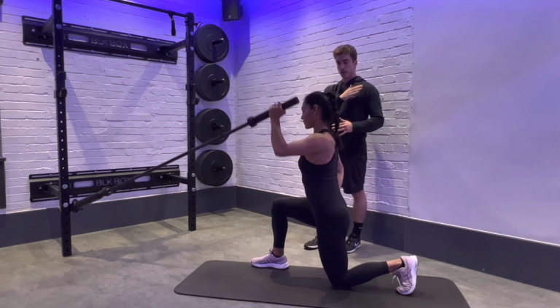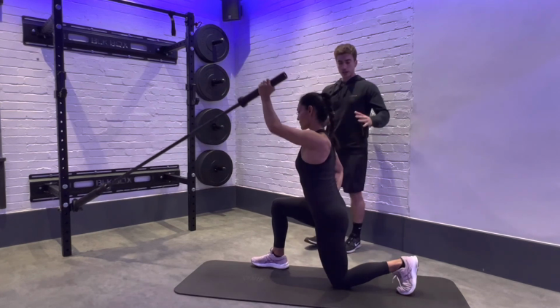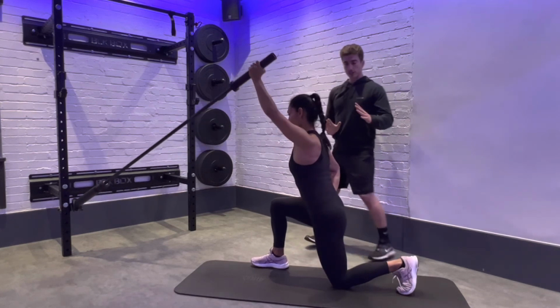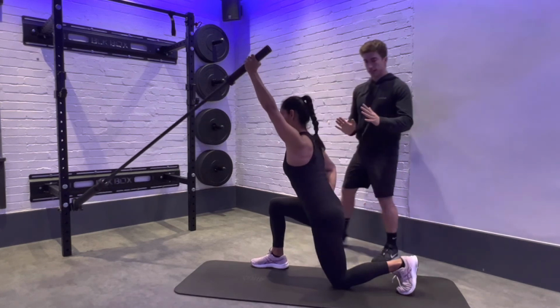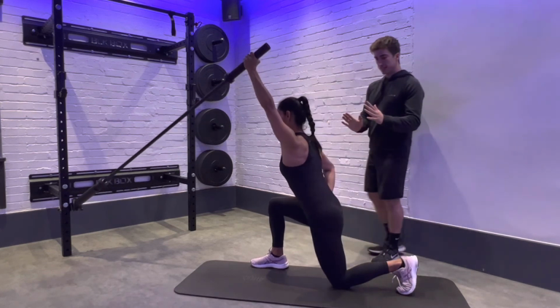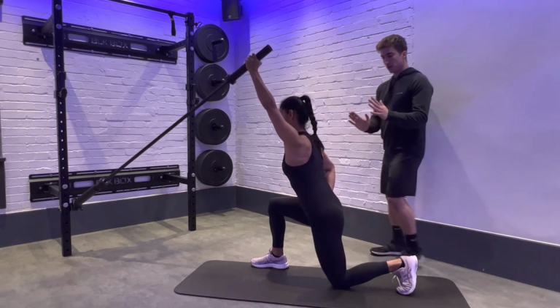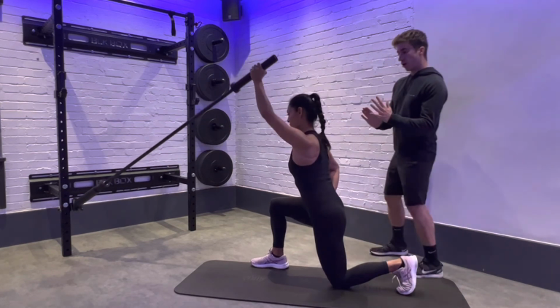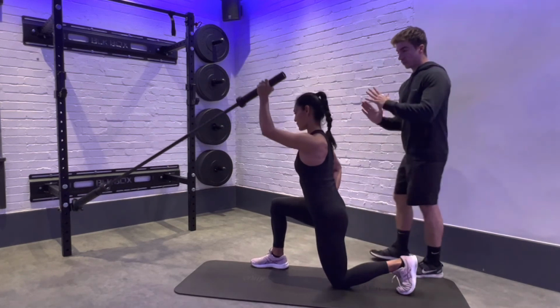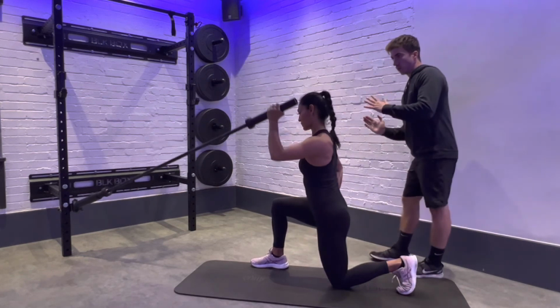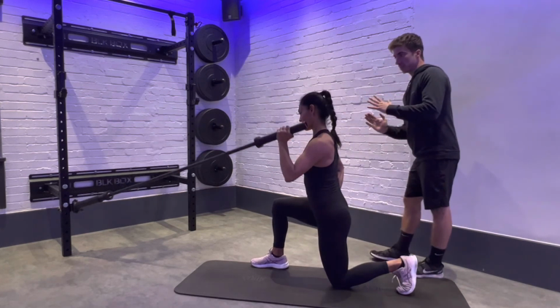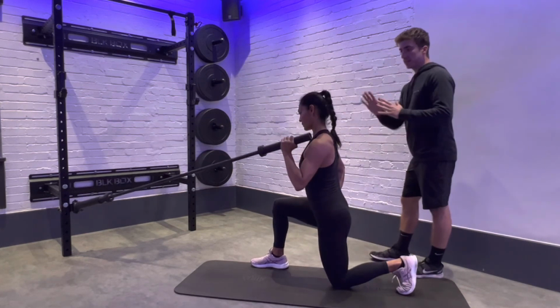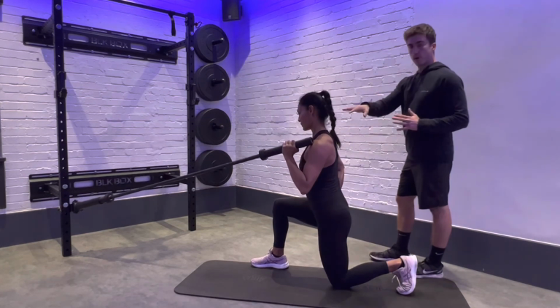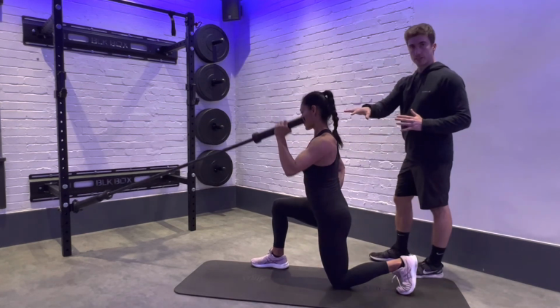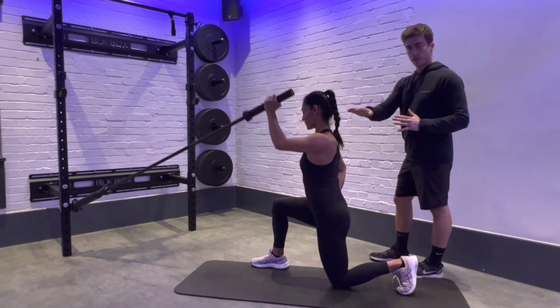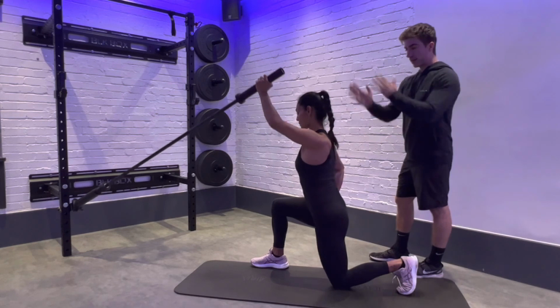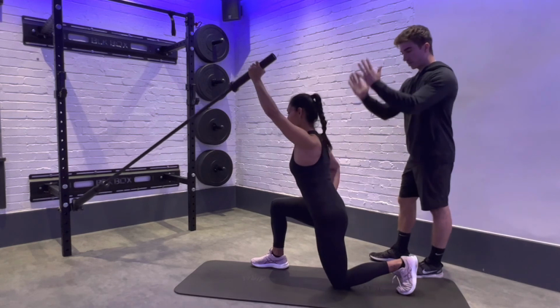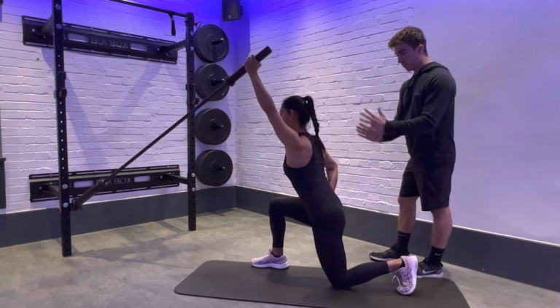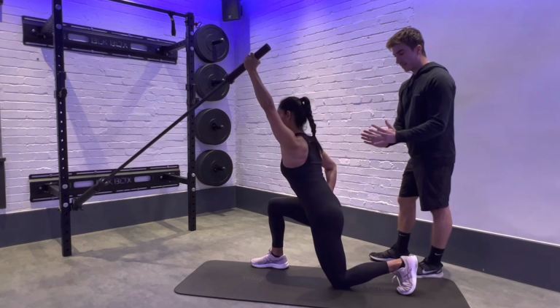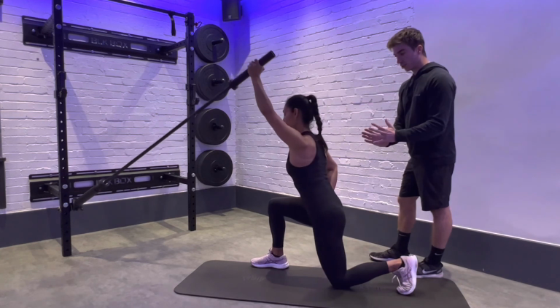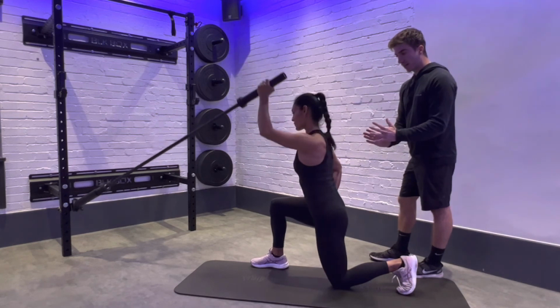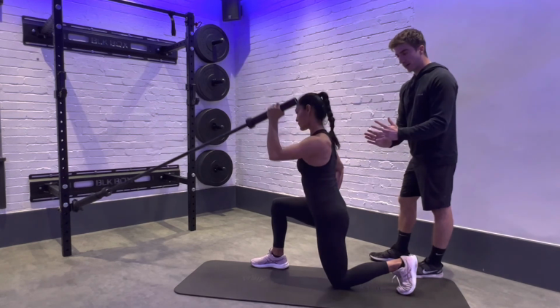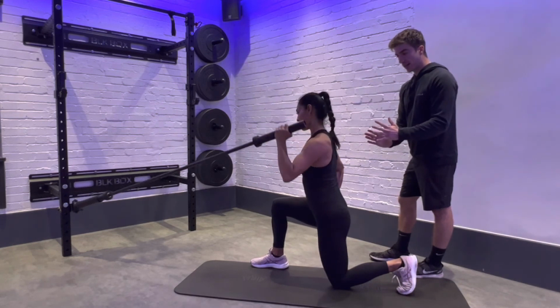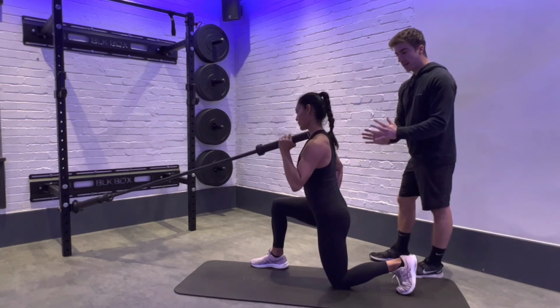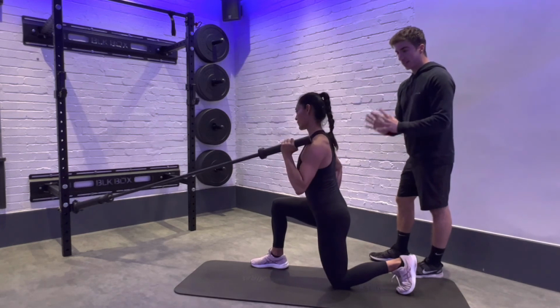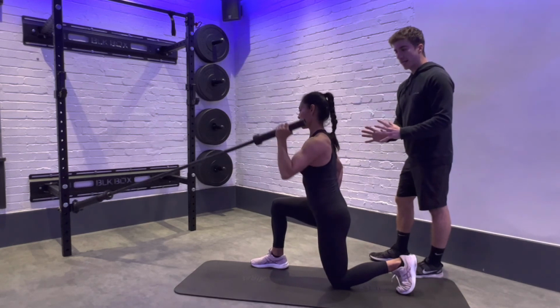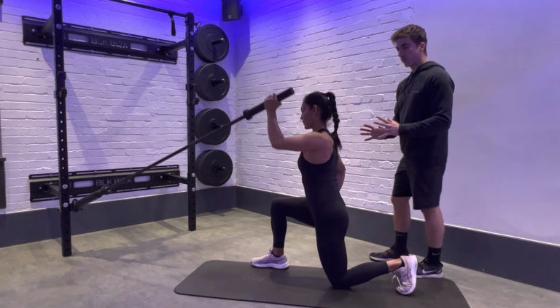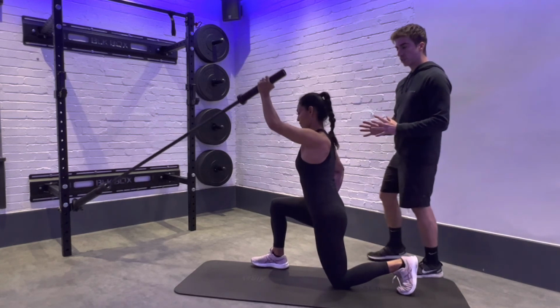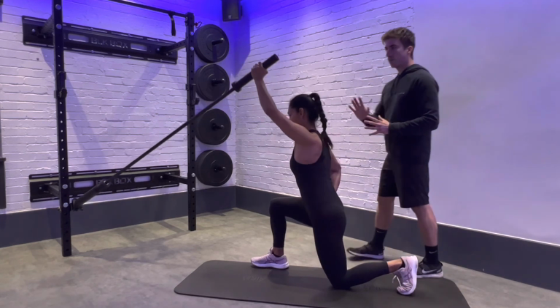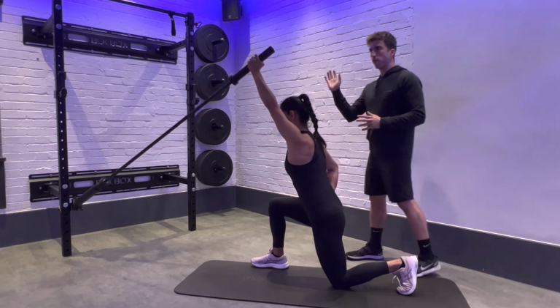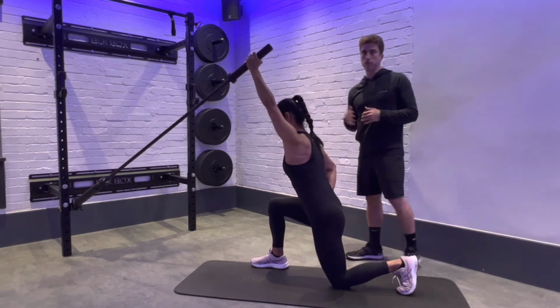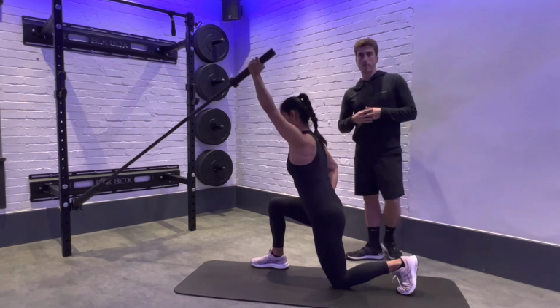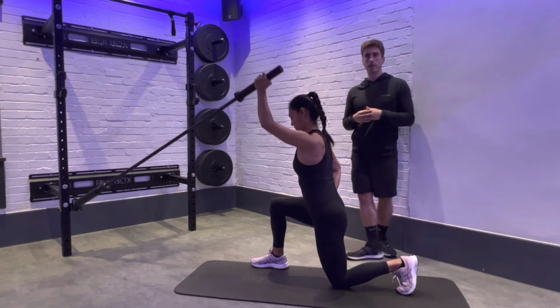She doesn't lean over to one side to compensate for the weight — she remains in a straight line, in a stable position, performing the rep perfectly.